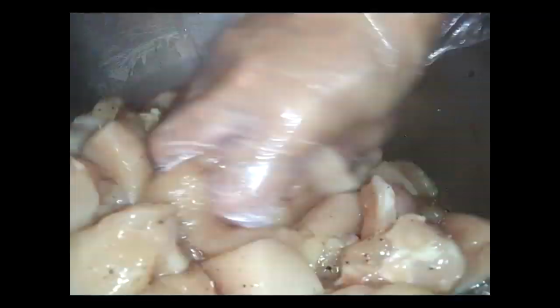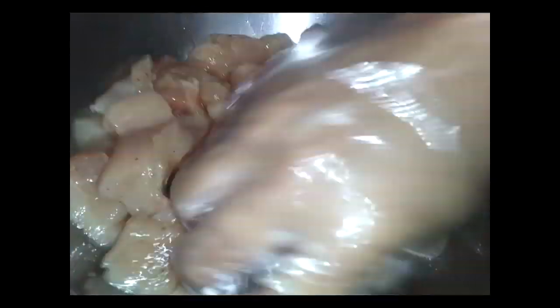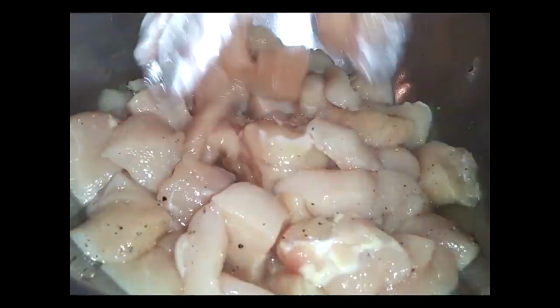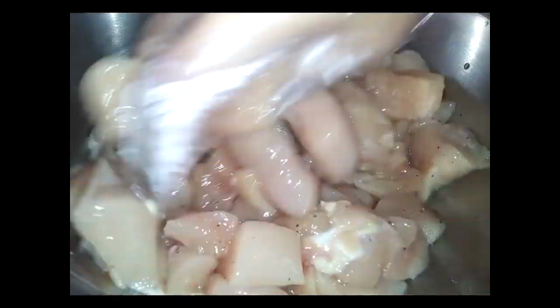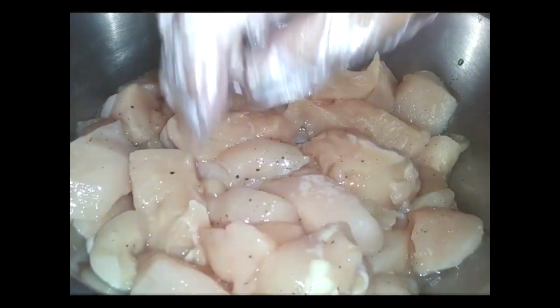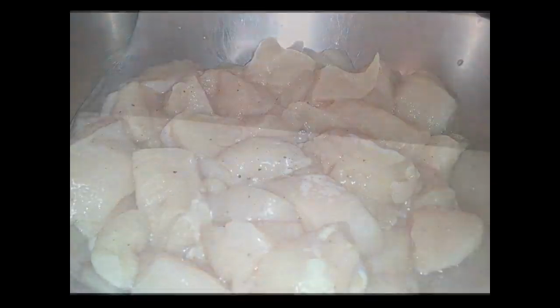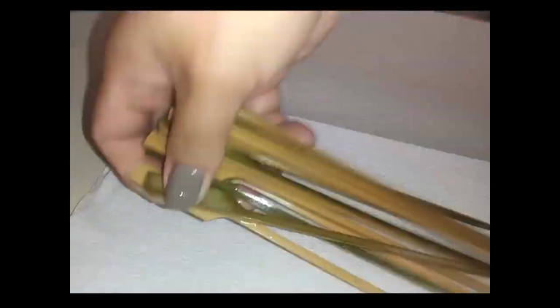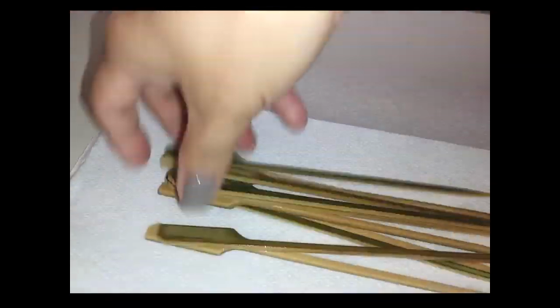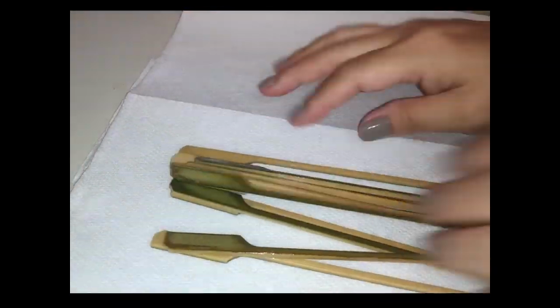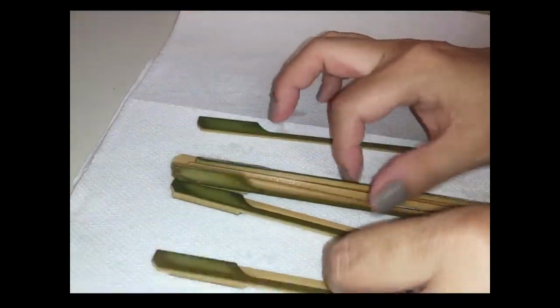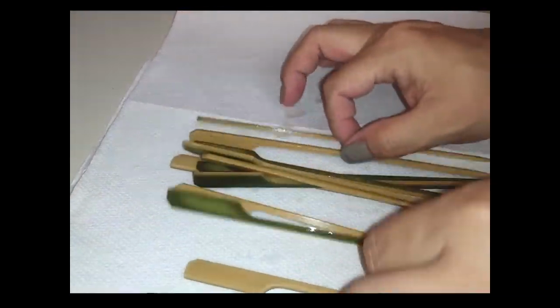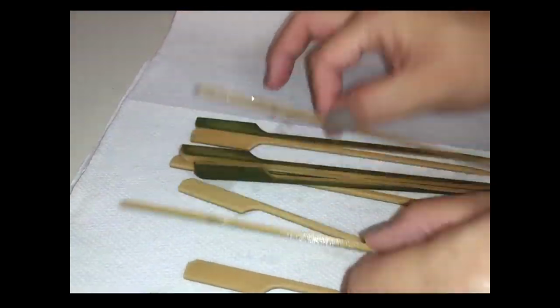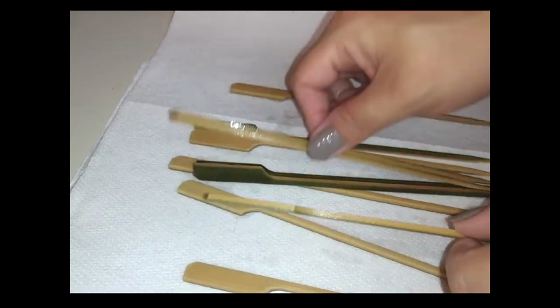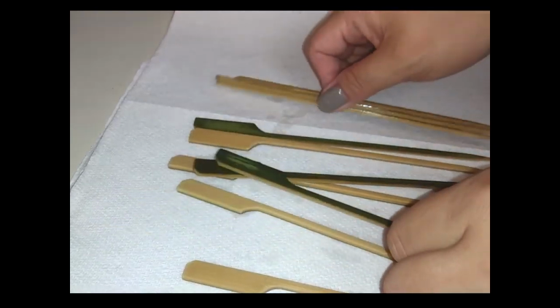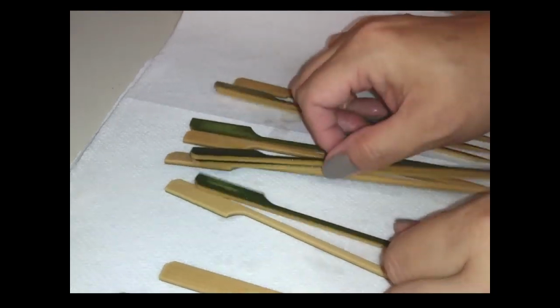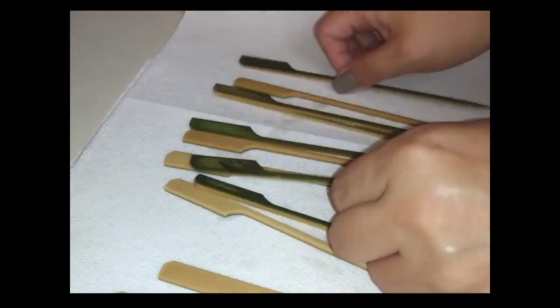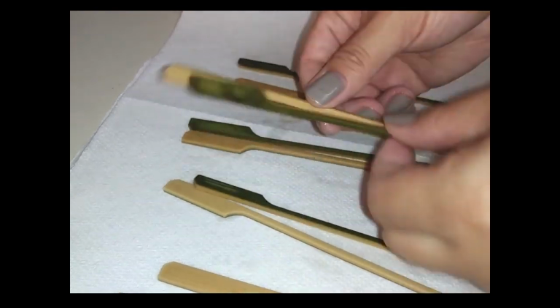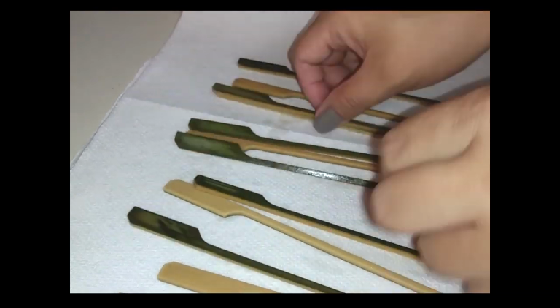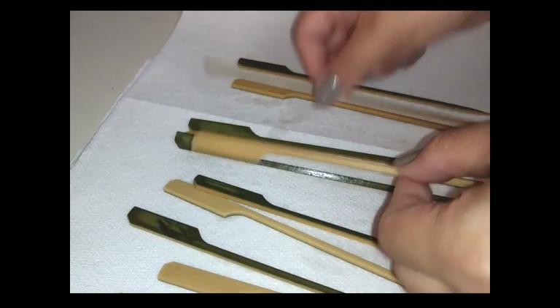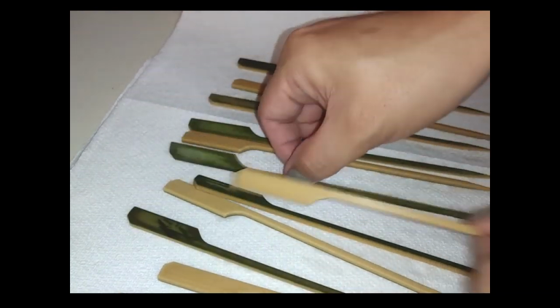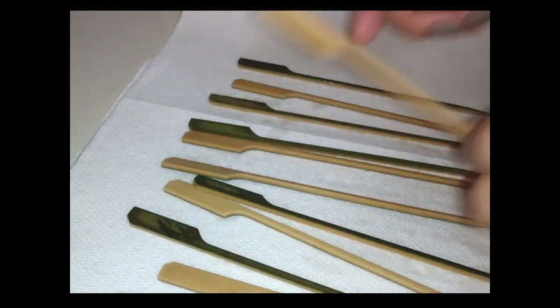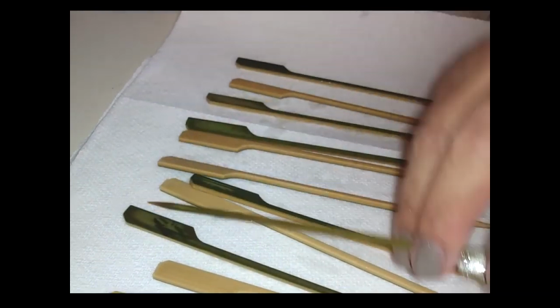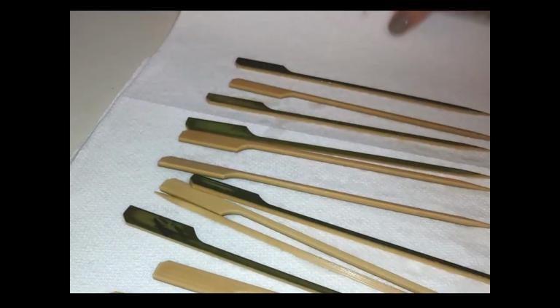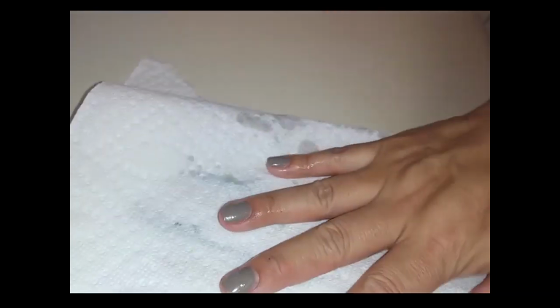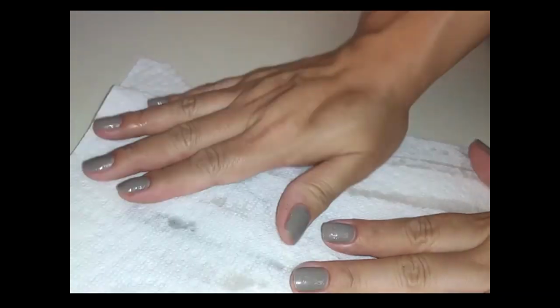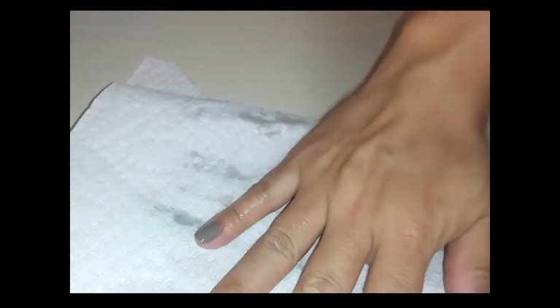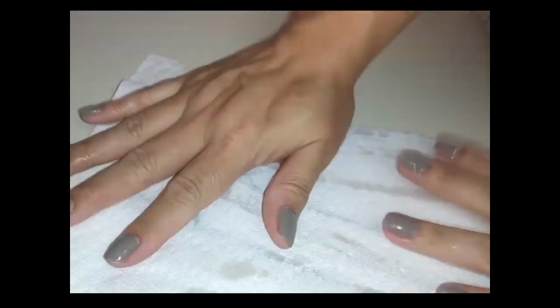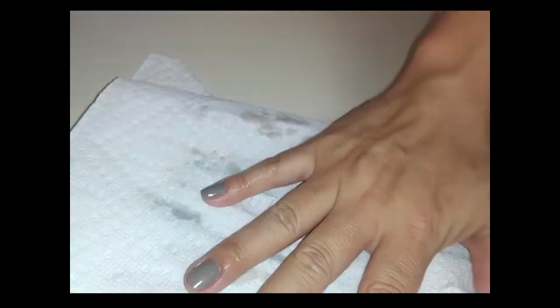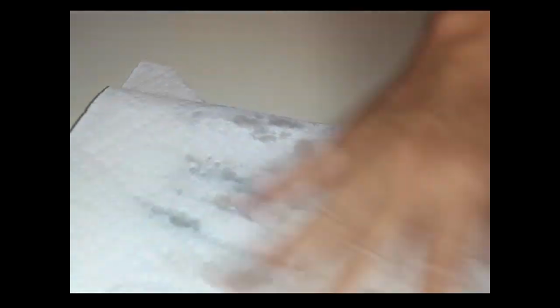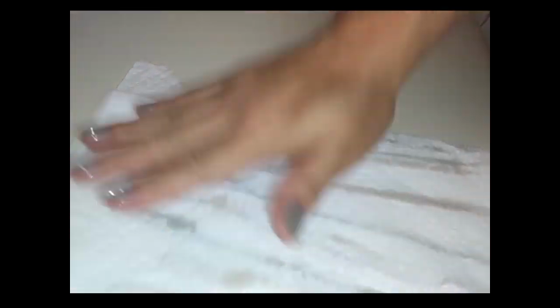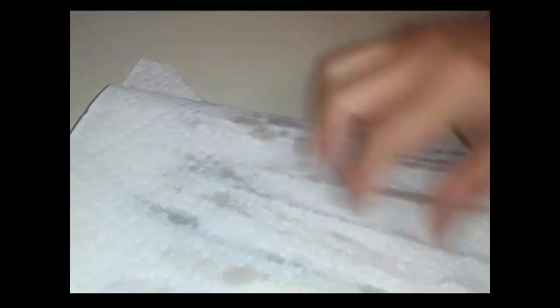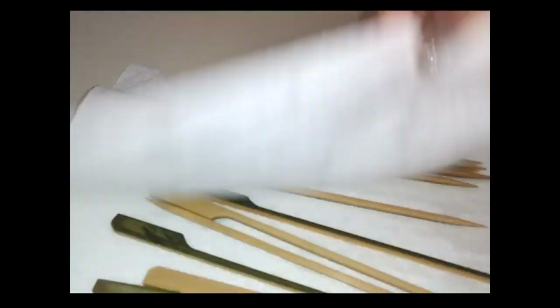Now let's get back to our skewers. I laid down a paper towel, pulled them apart because some of them got stuck together, and just blotted them dry.